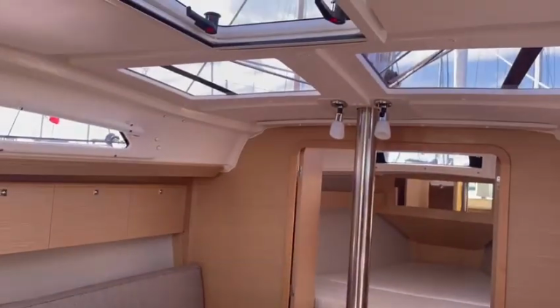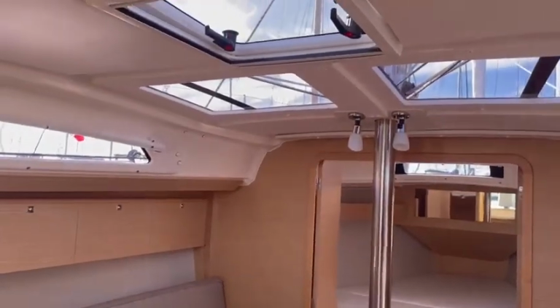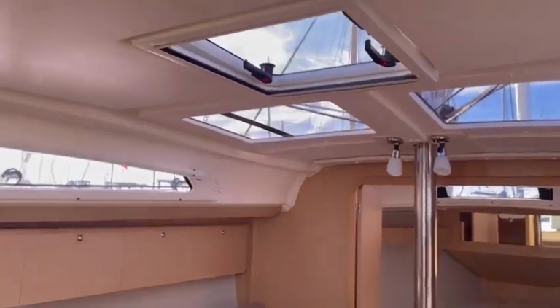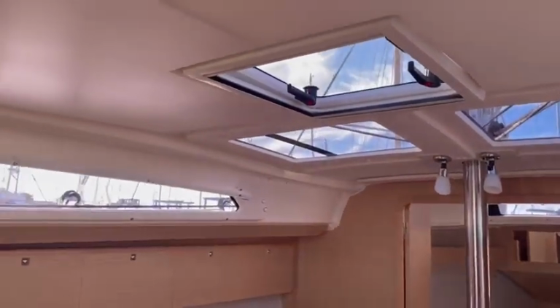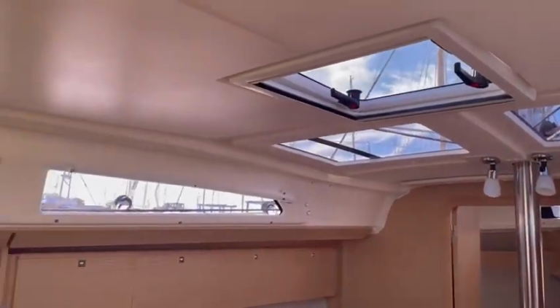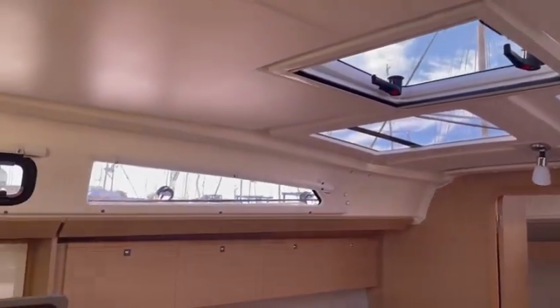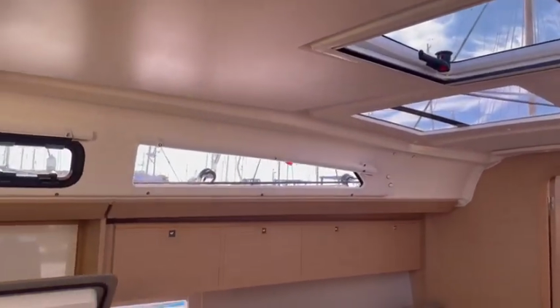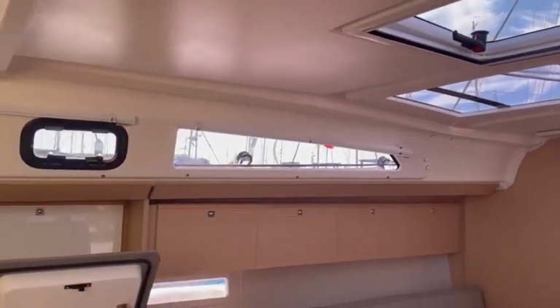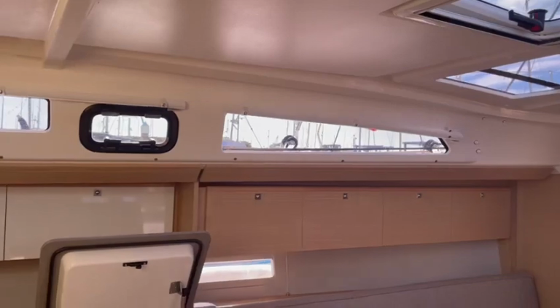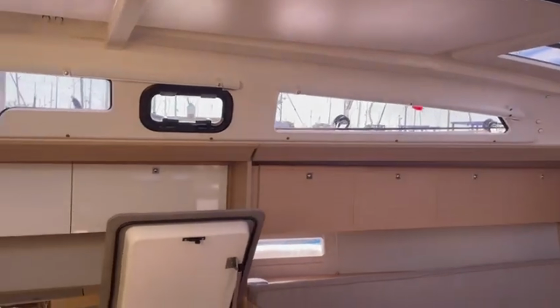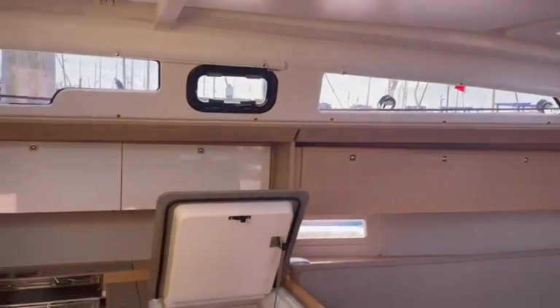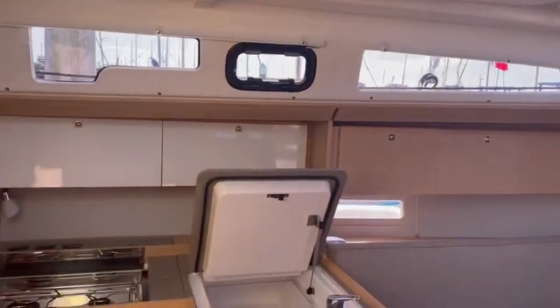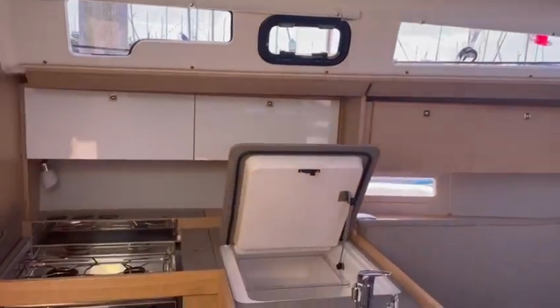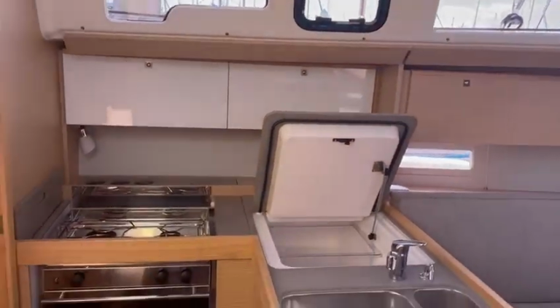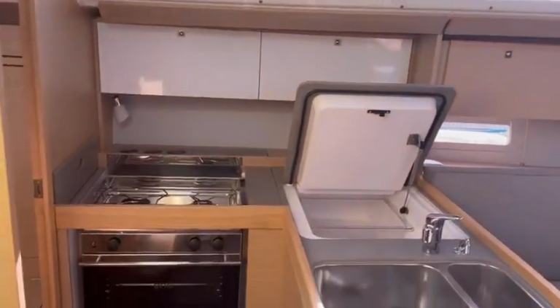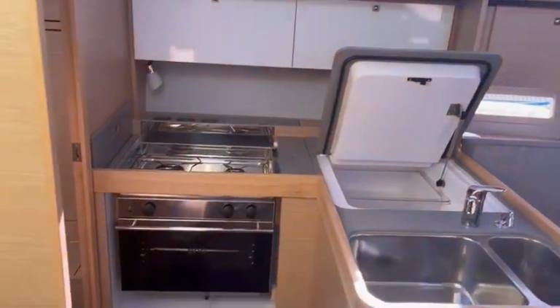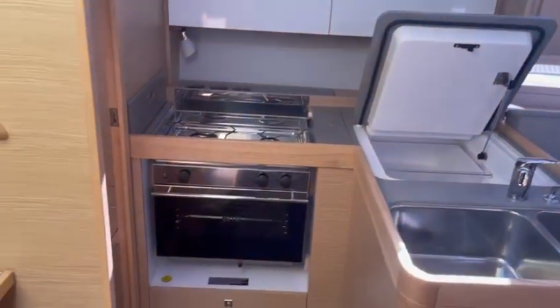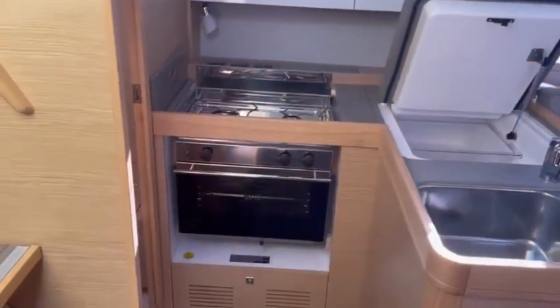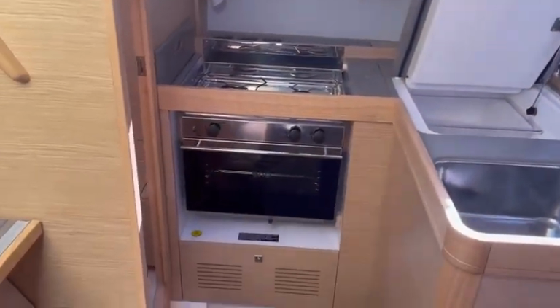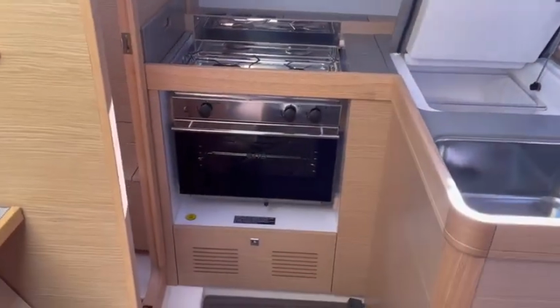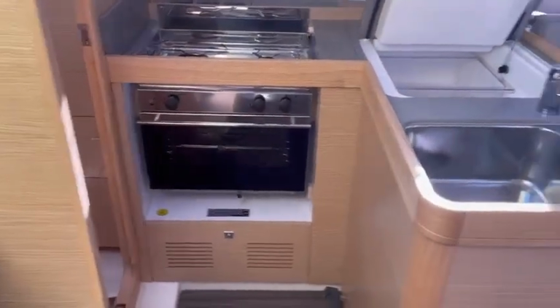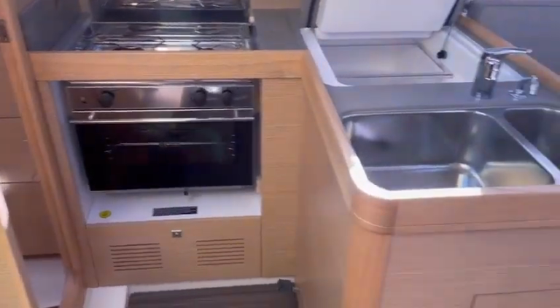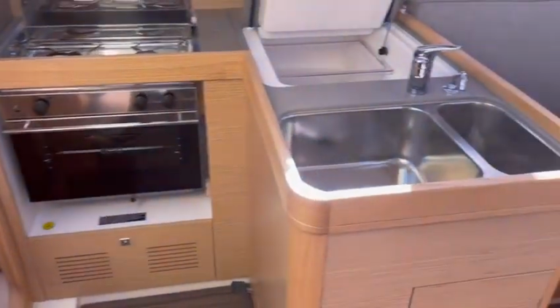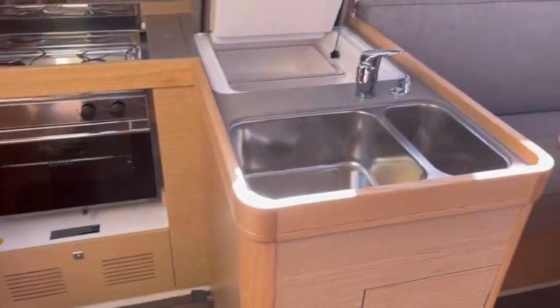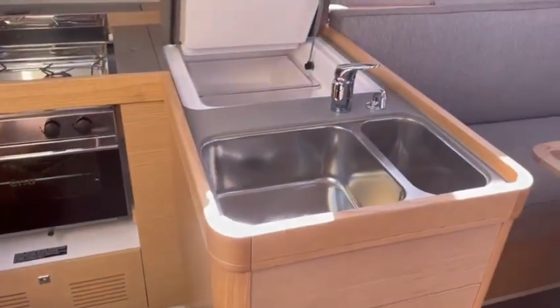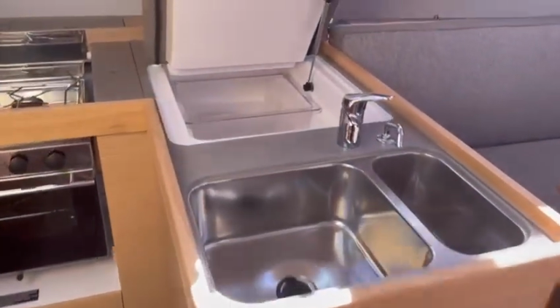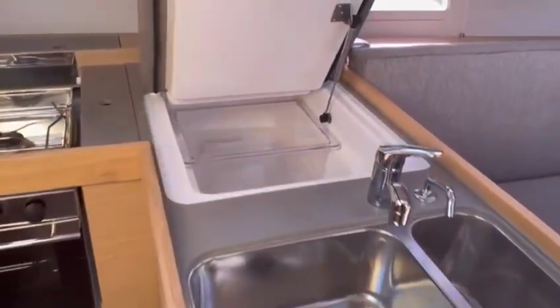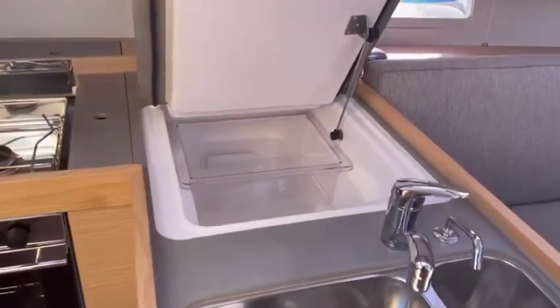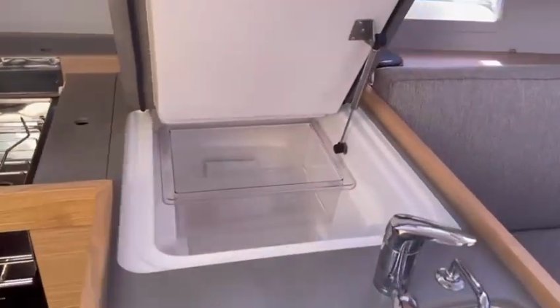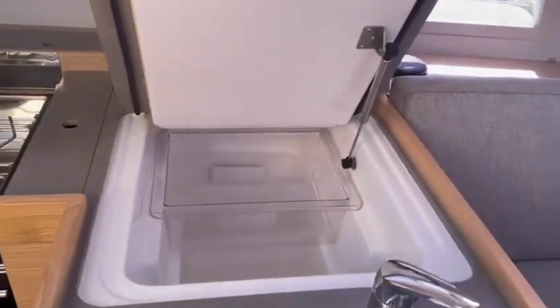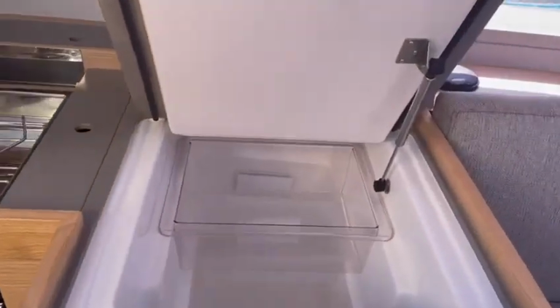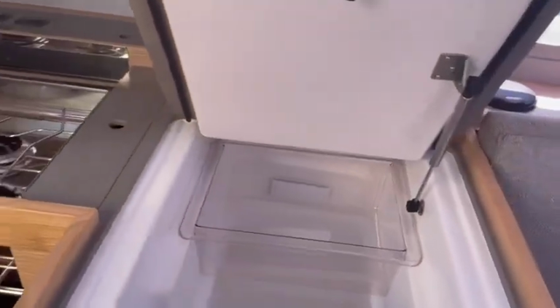Immaculately presented boat — it is as new. Double sink. Refrigerator.